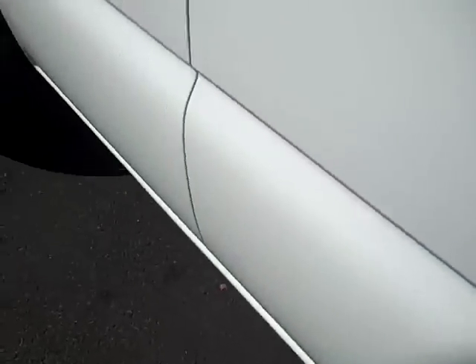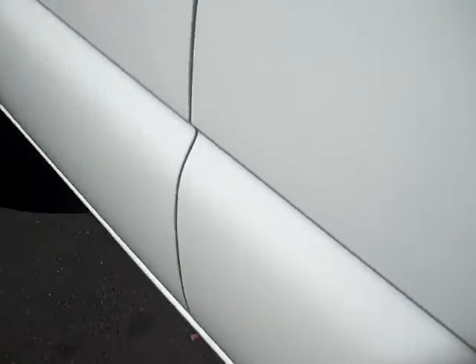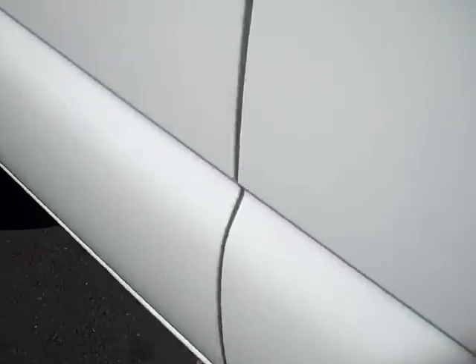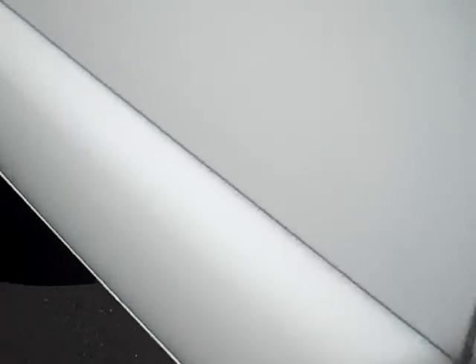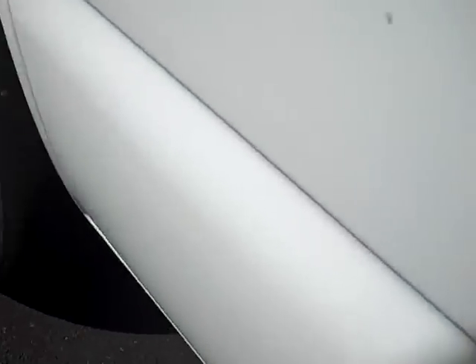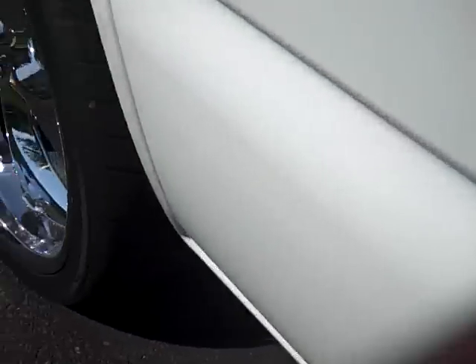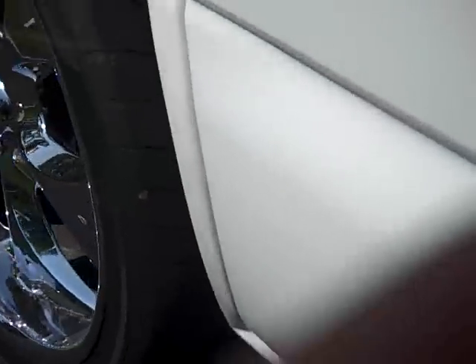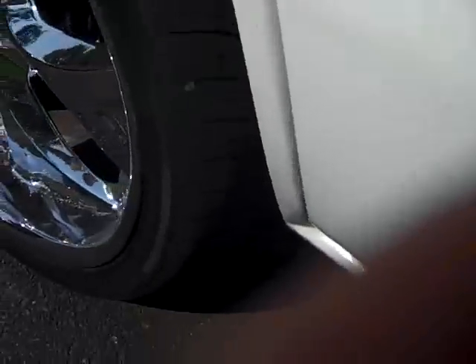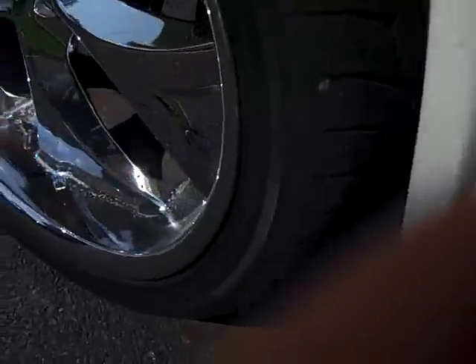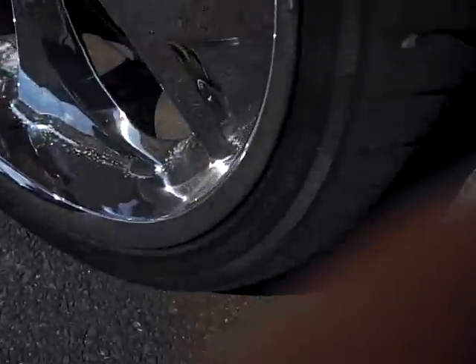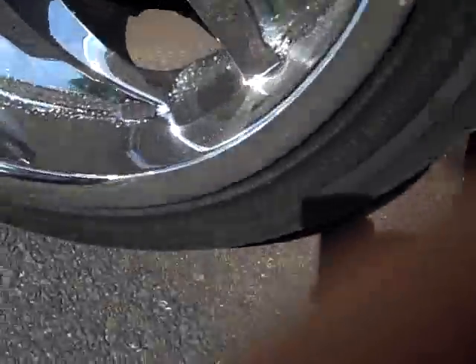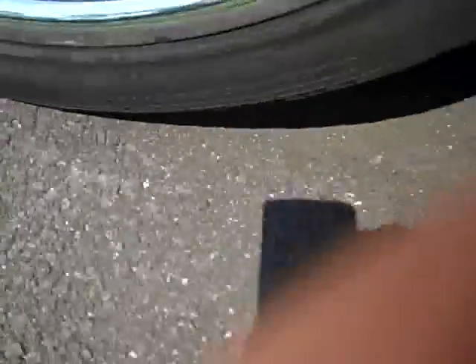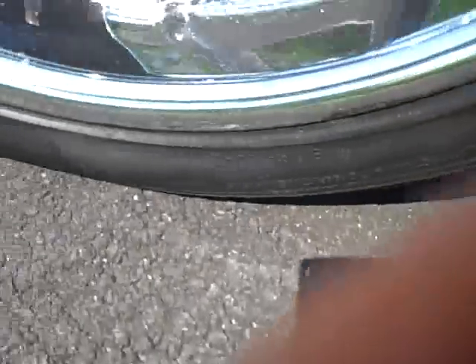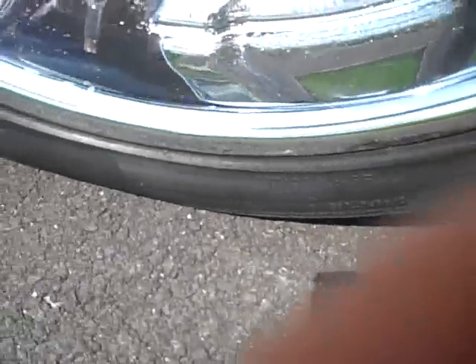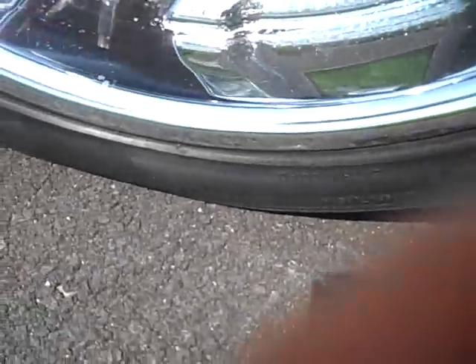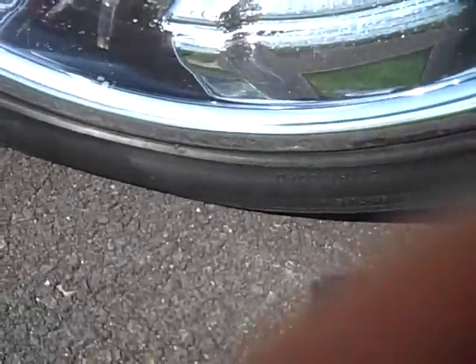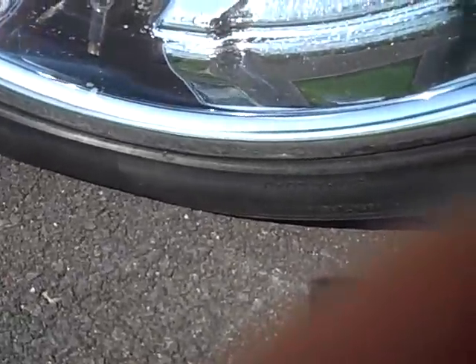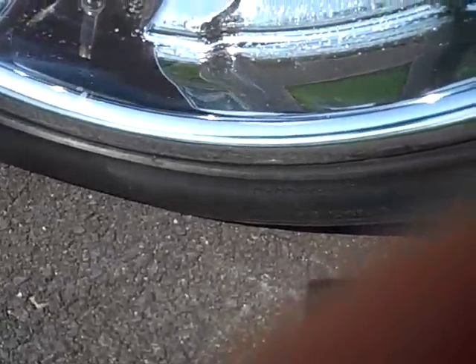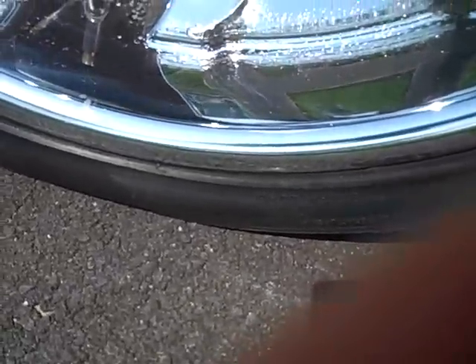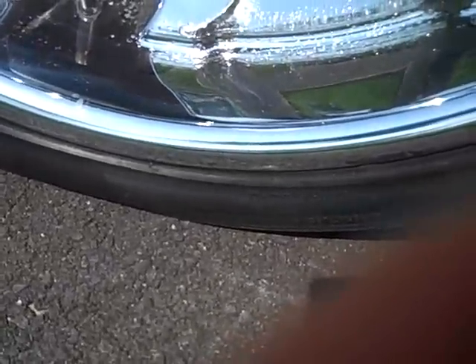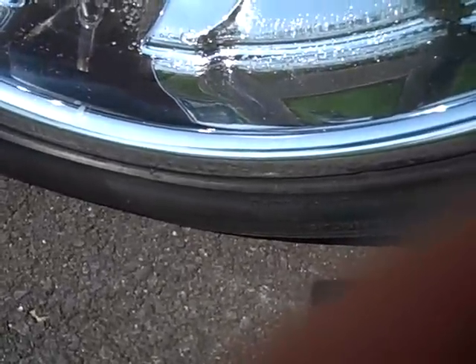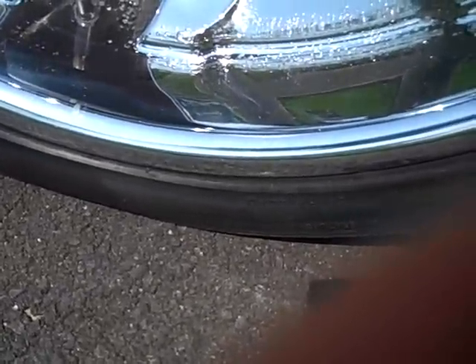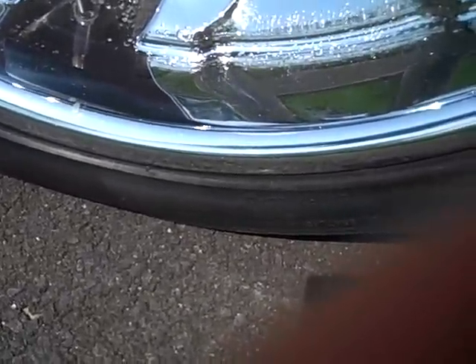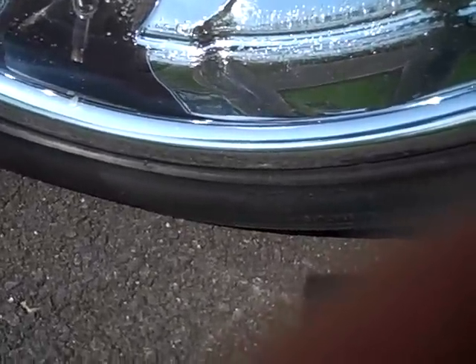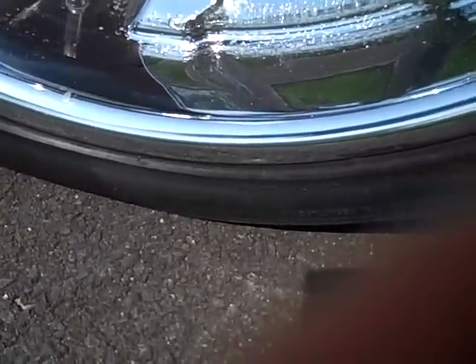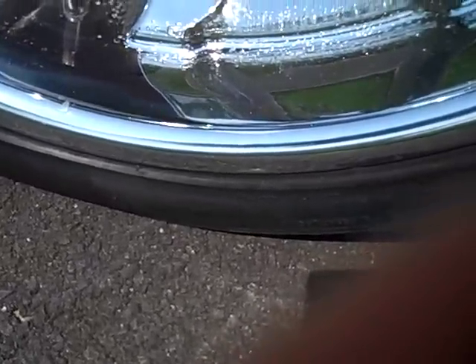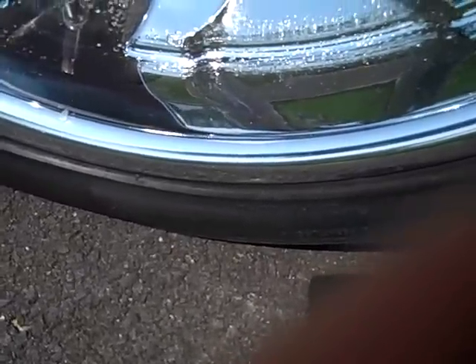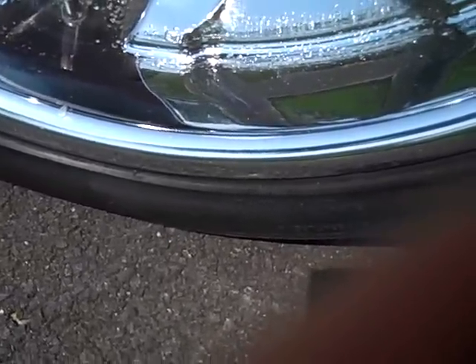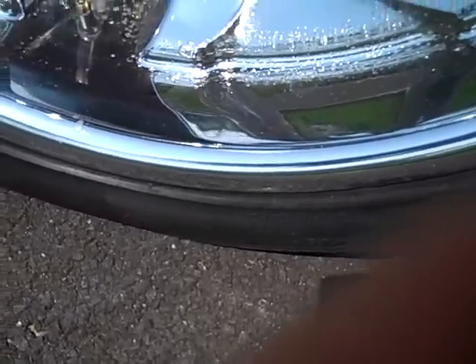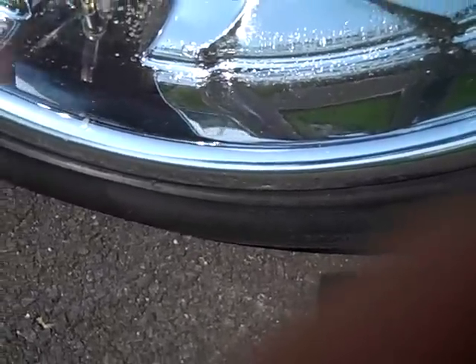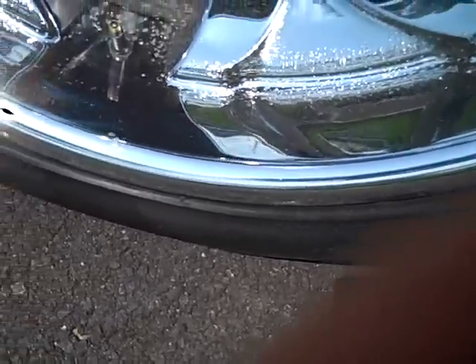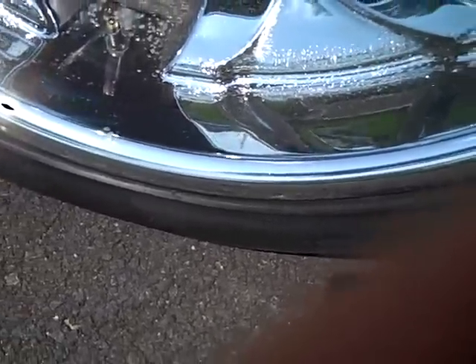Then I noticed here, these are low profile tires, but these are too low. I think I got a slow leak on this one too.